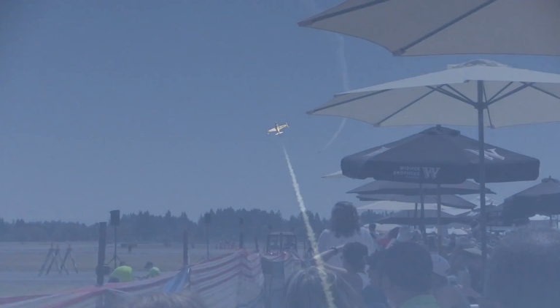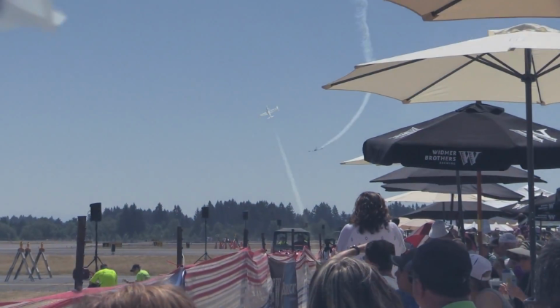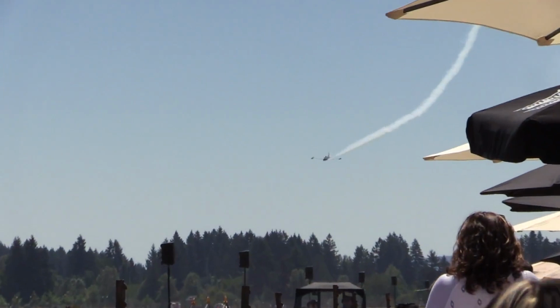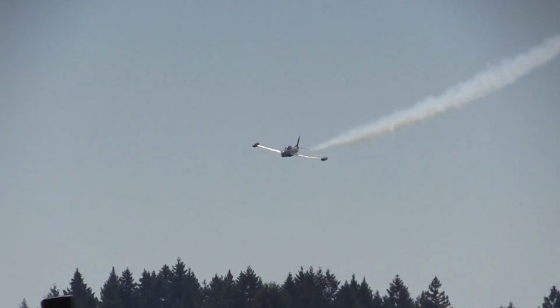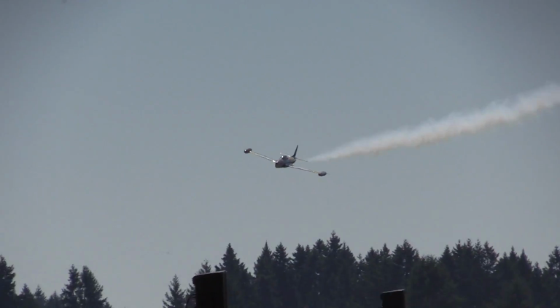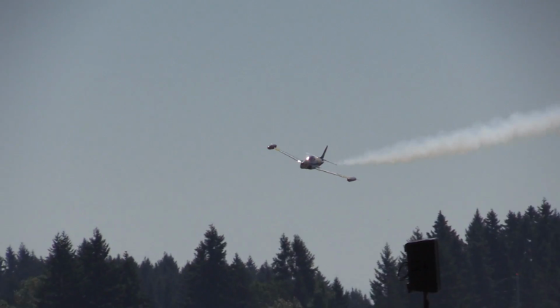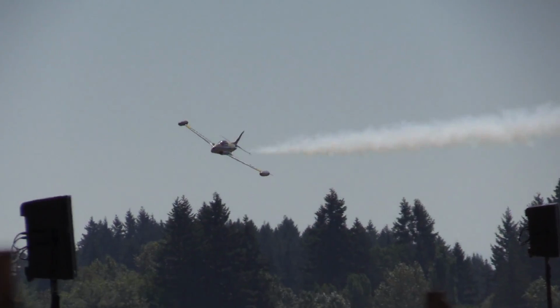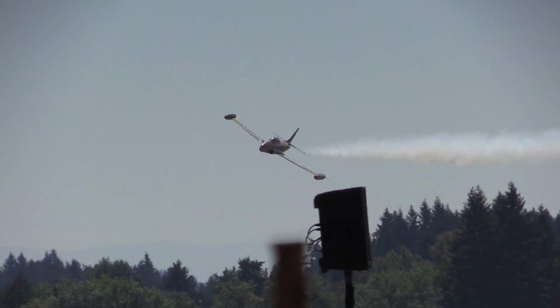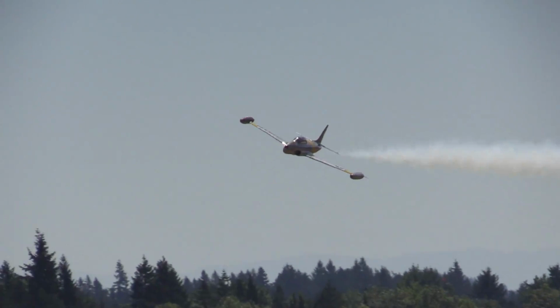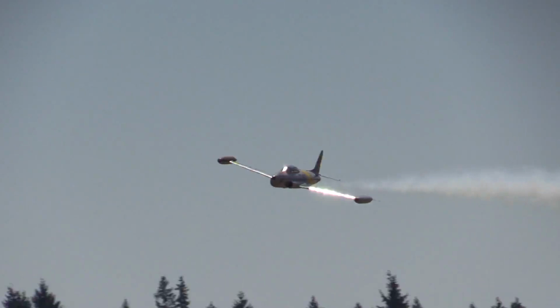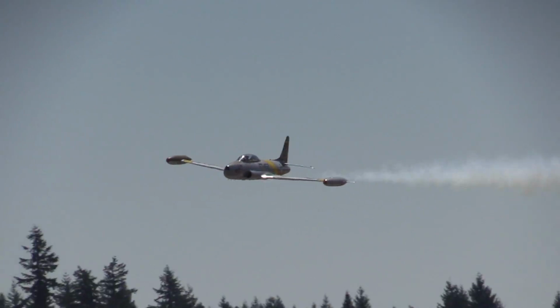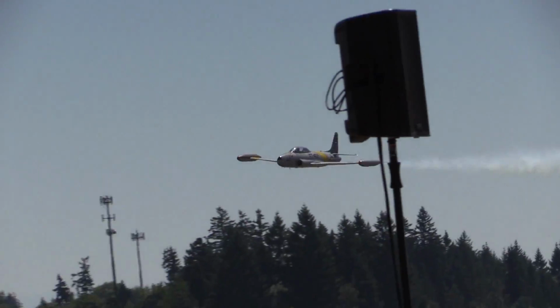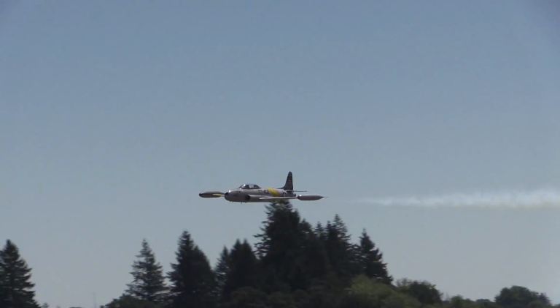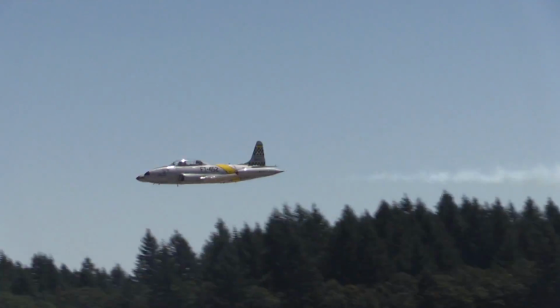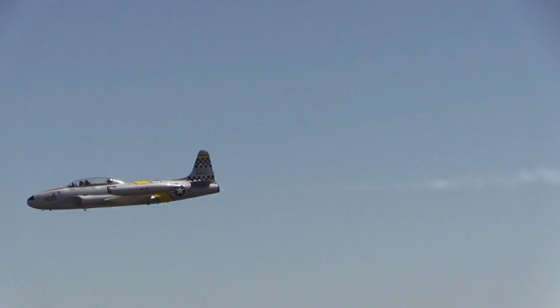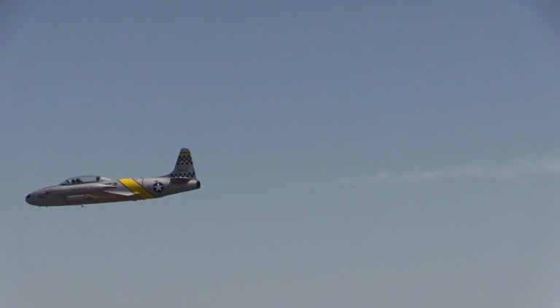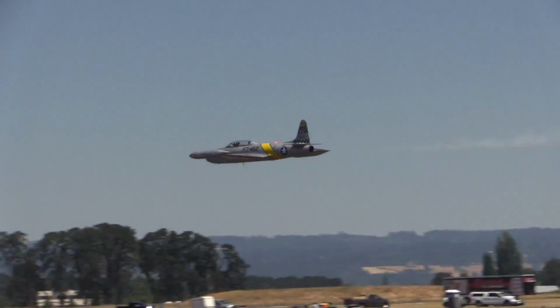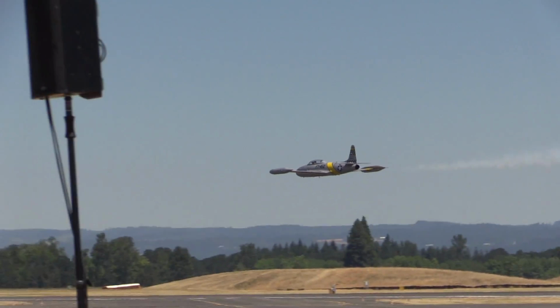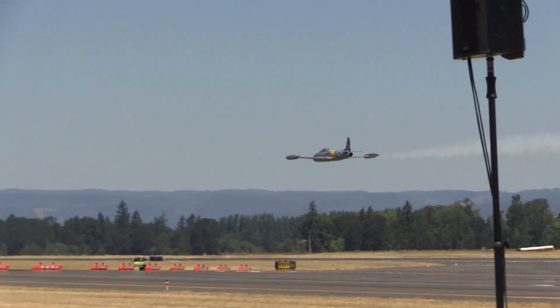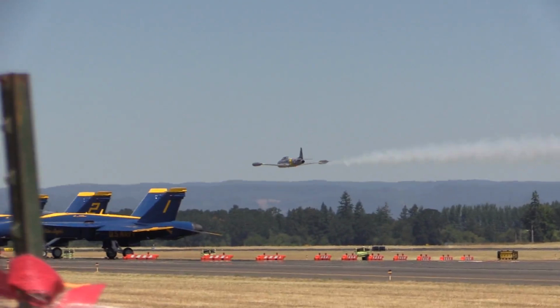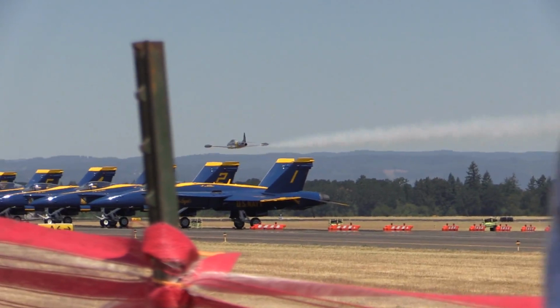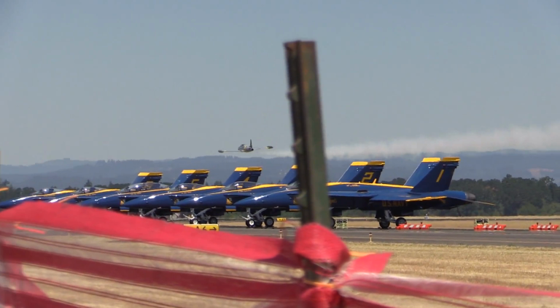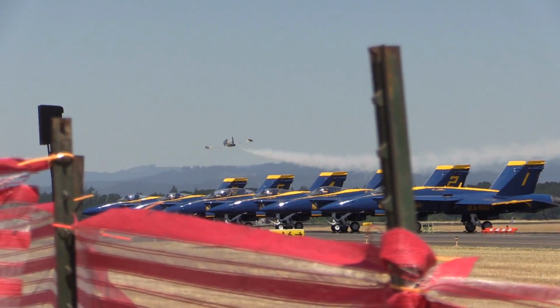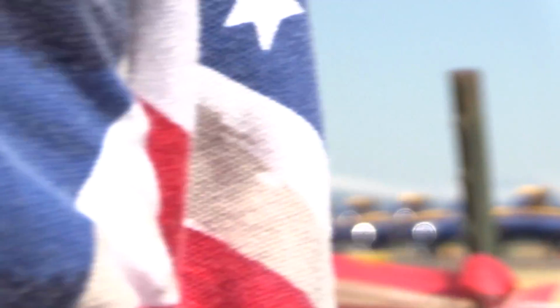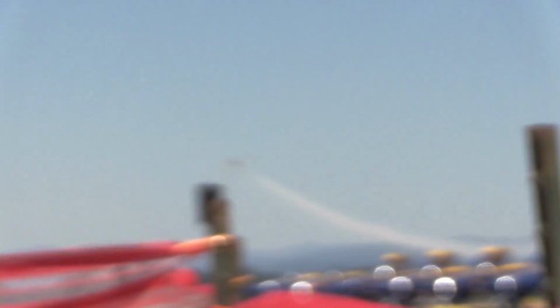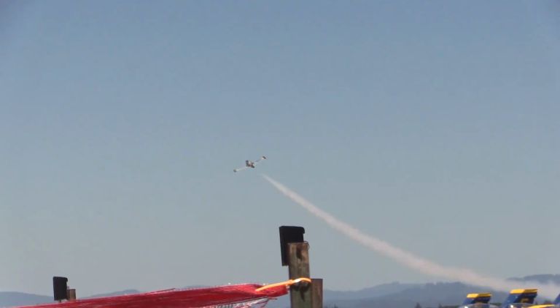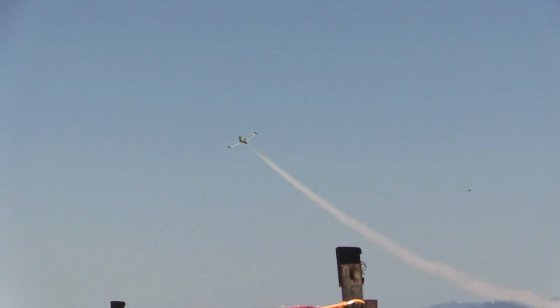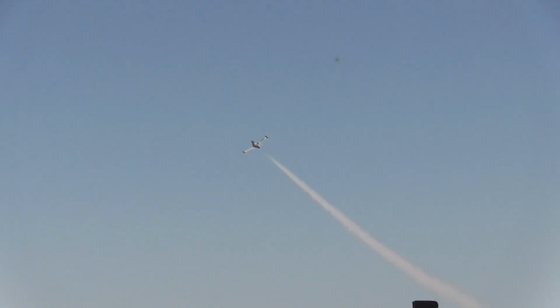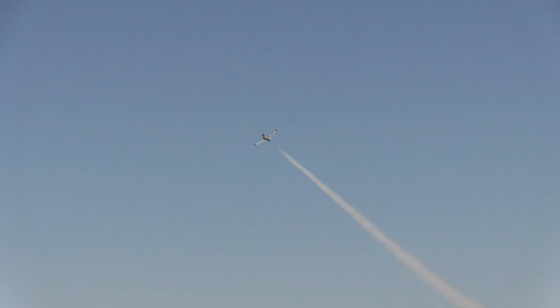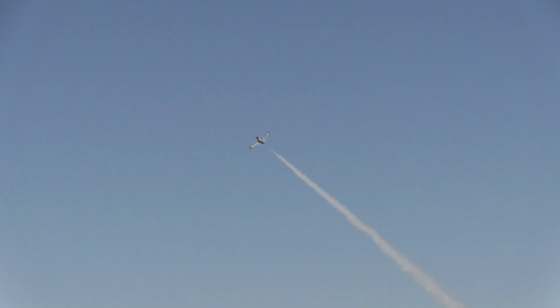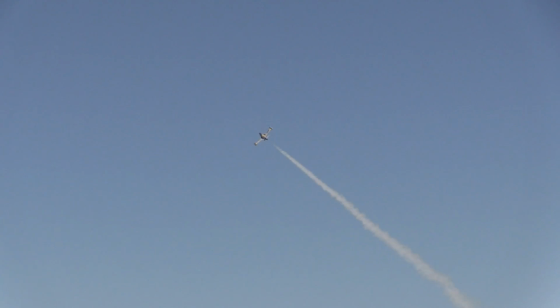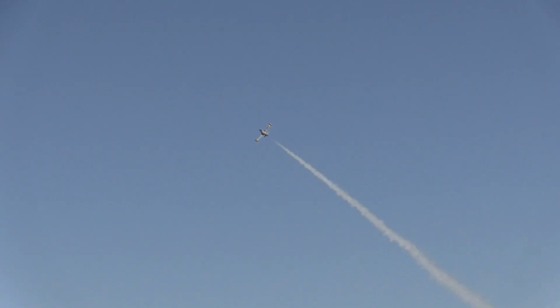His reputation has gone worldwide — as we see a 450-mile-per-hour pass. How do you like that, Oregon? I said, how do you like that, Oregon?